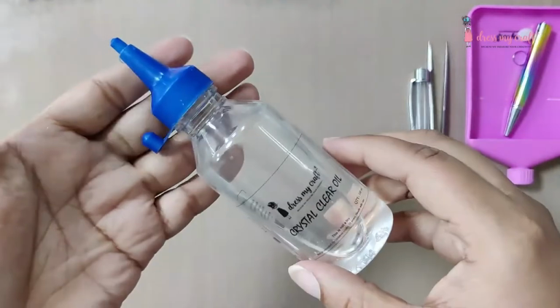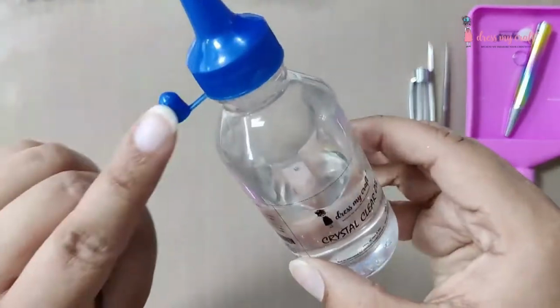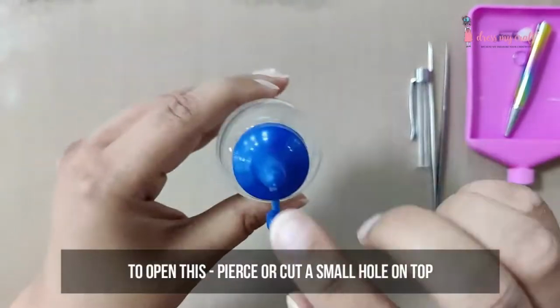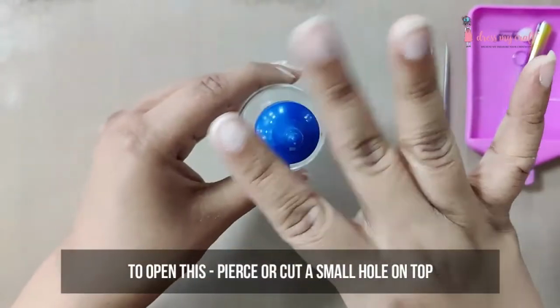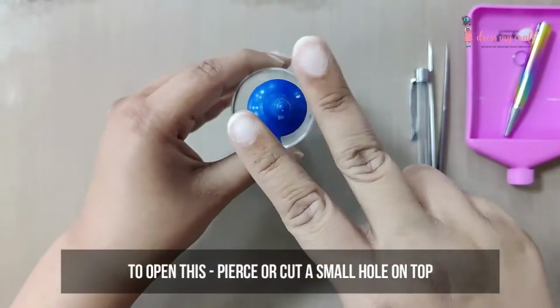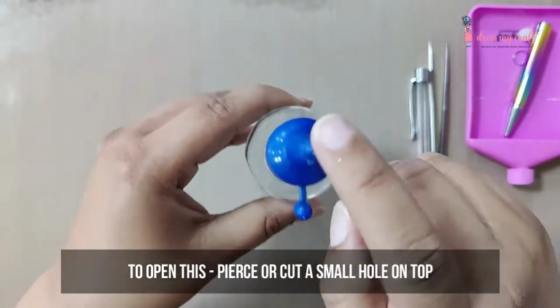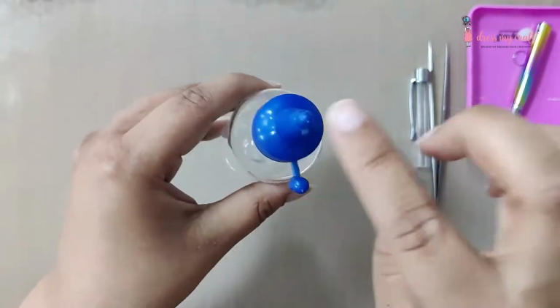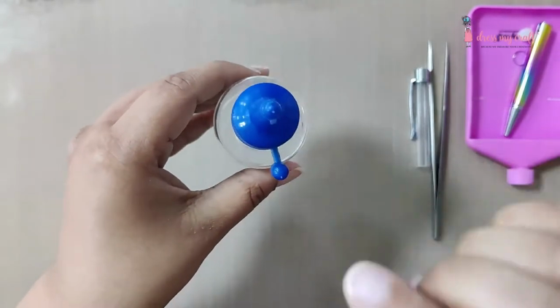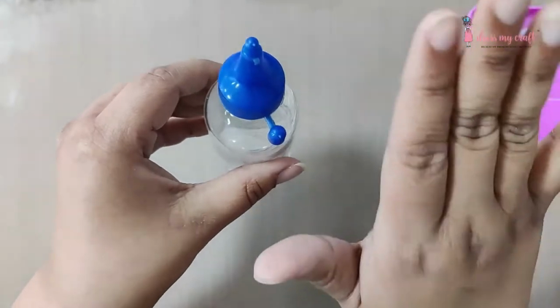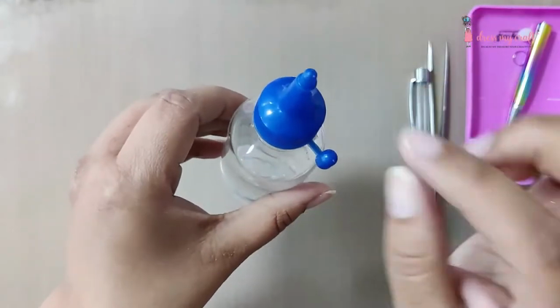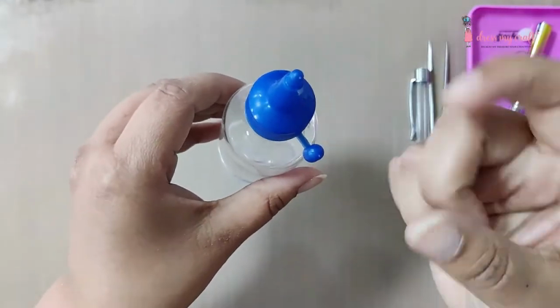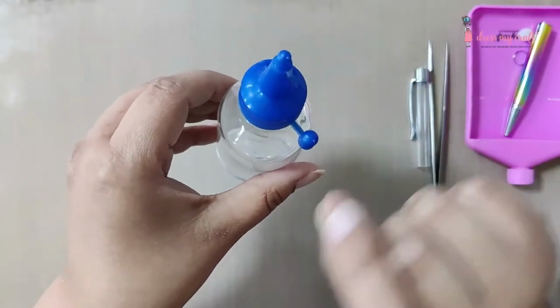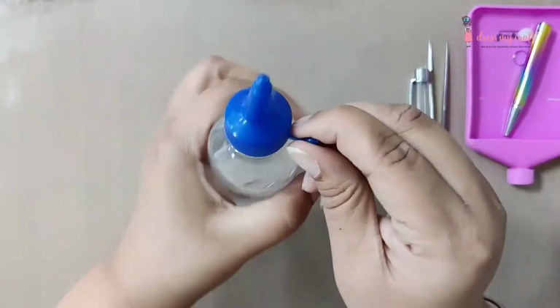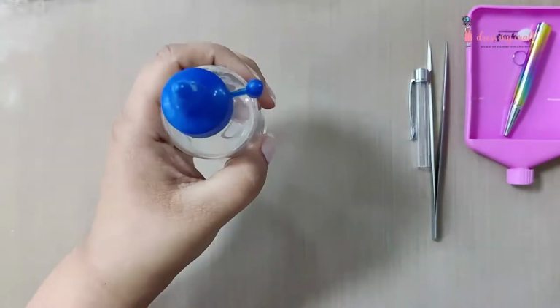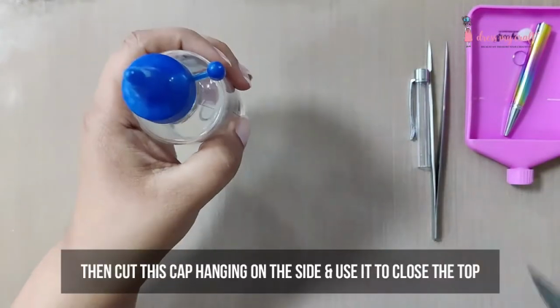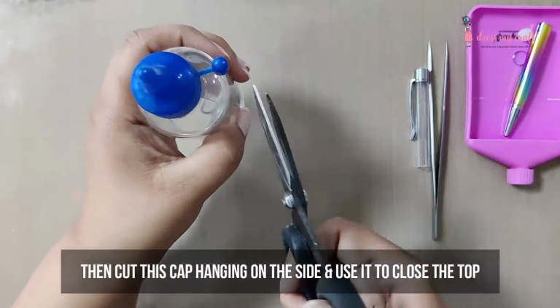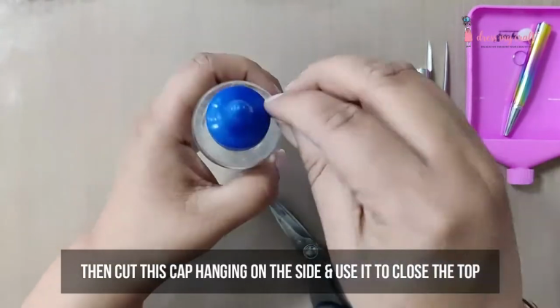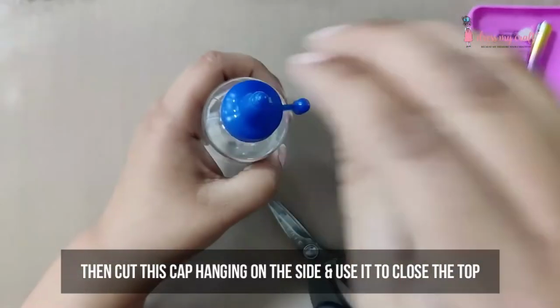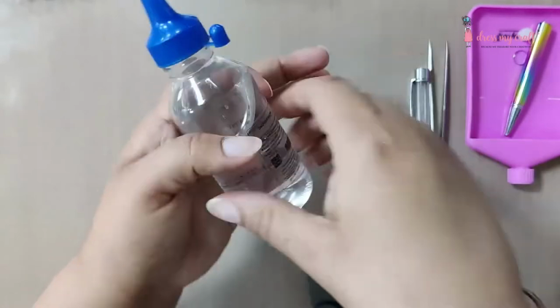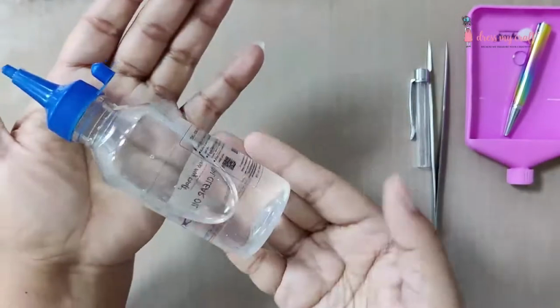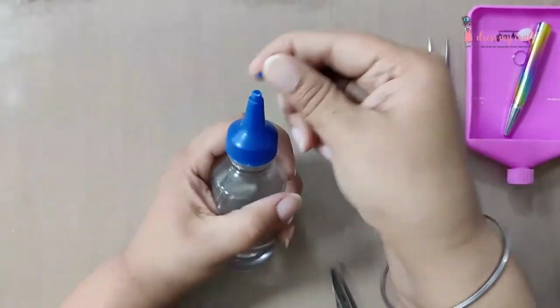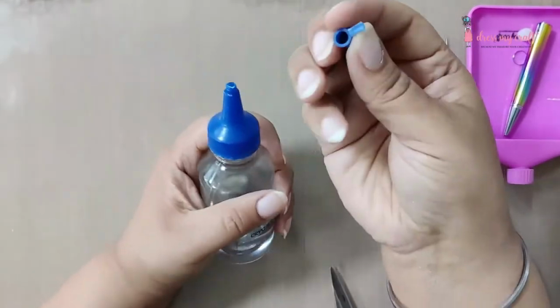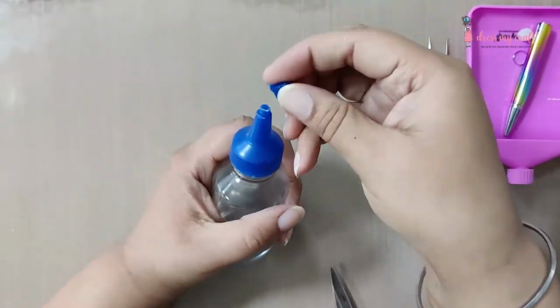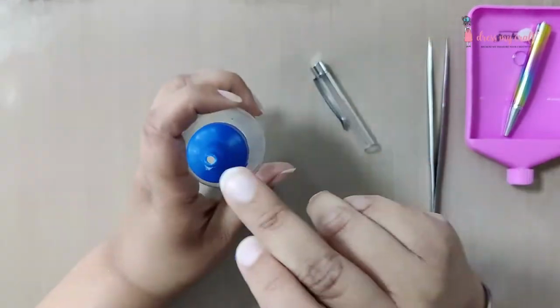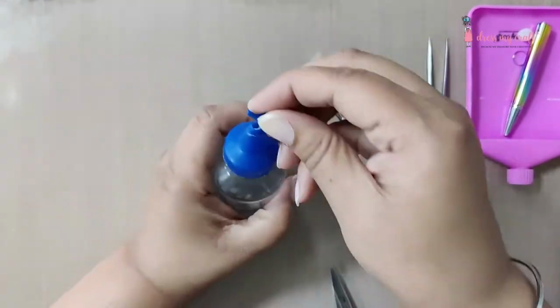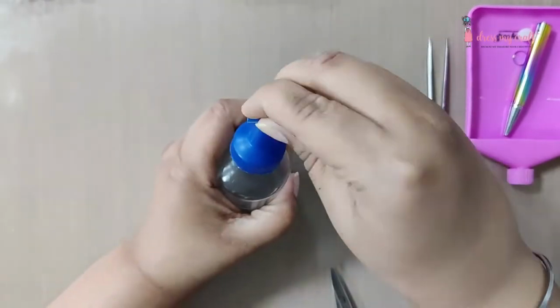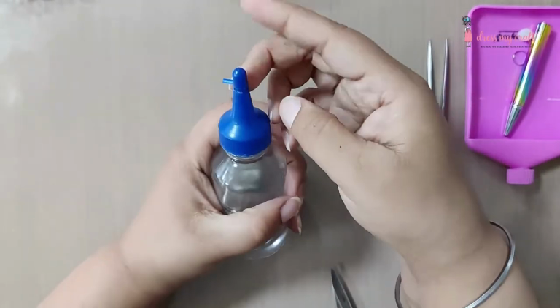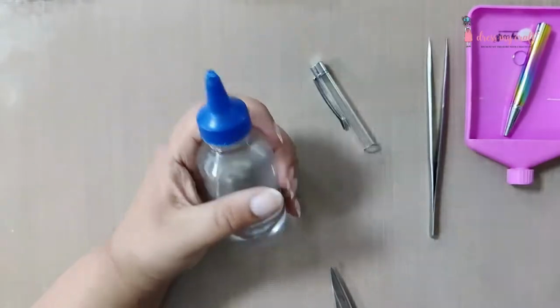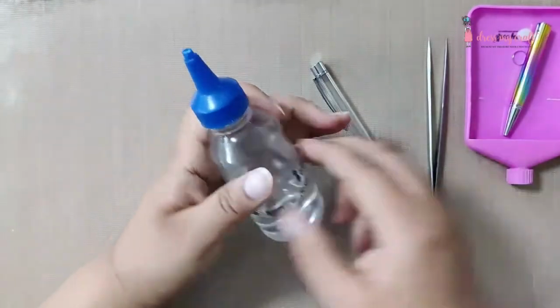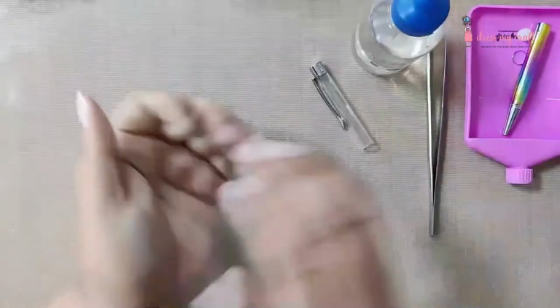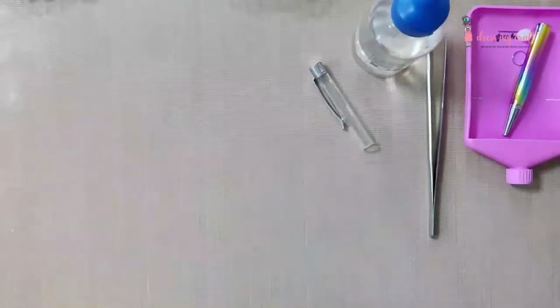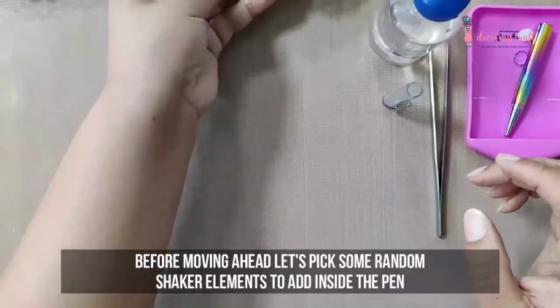To open this bottle, pierce or cut a hole on the top nozzle, then using scissors cut the cap attached on the side and use it to close the top nozzle. Now let's pick some random shaker elements to add inside the pen.